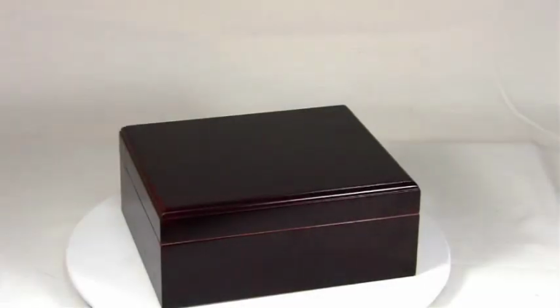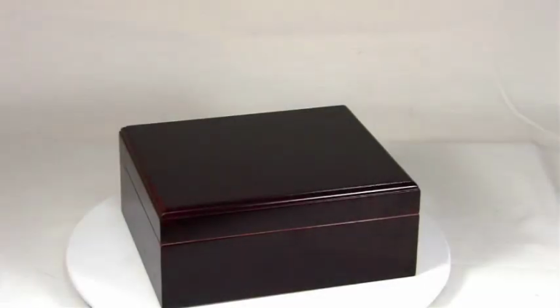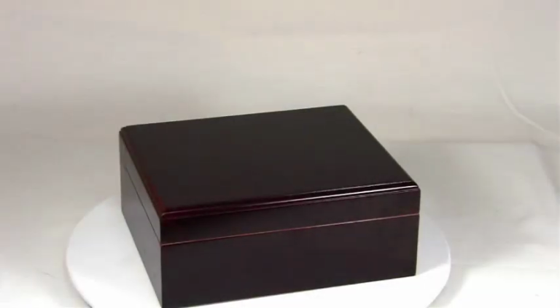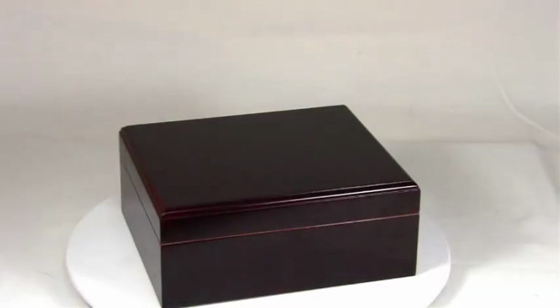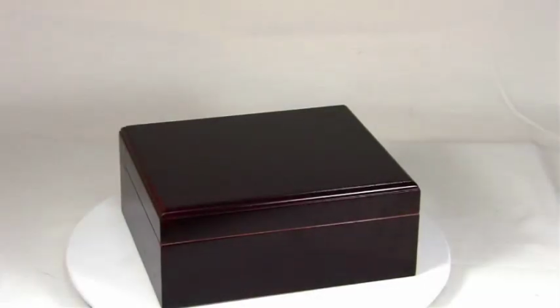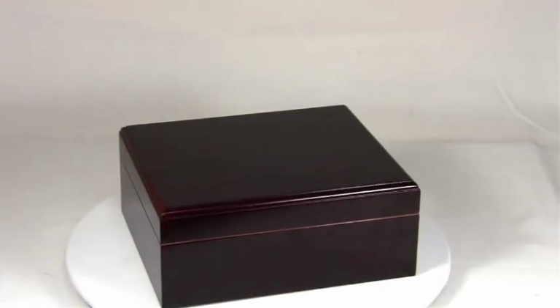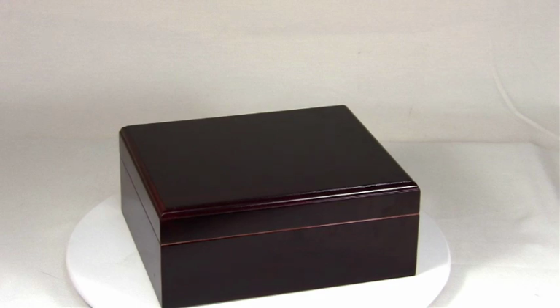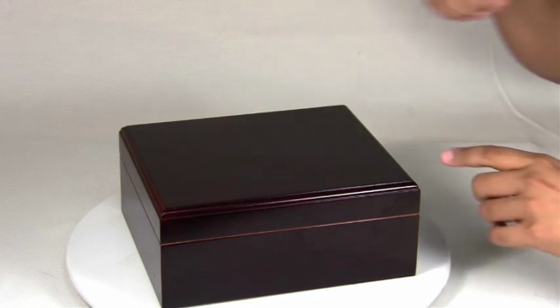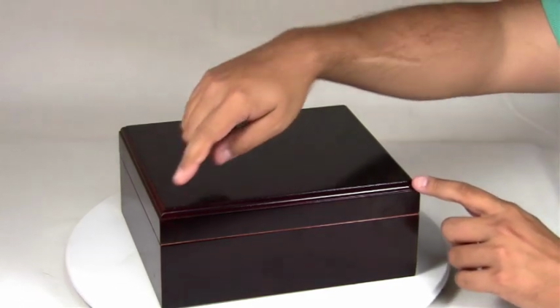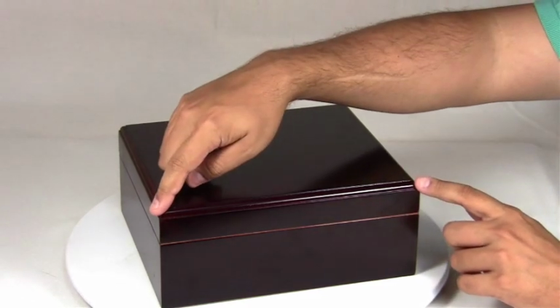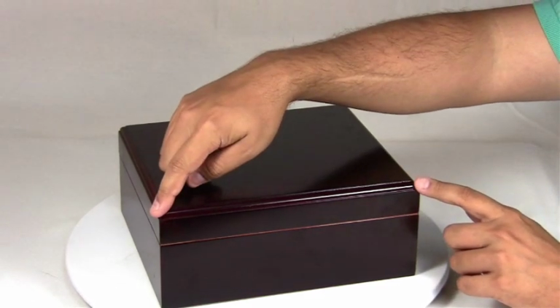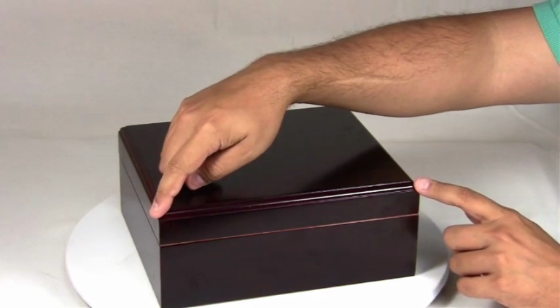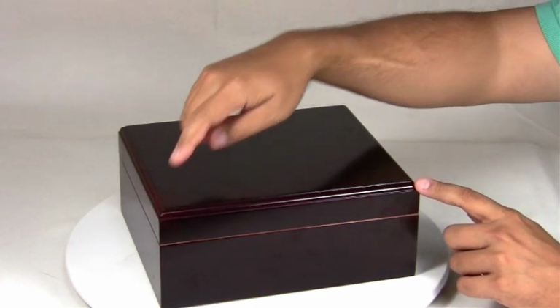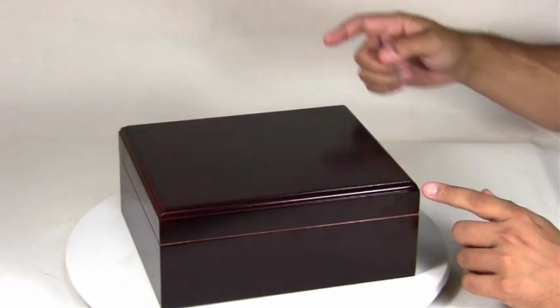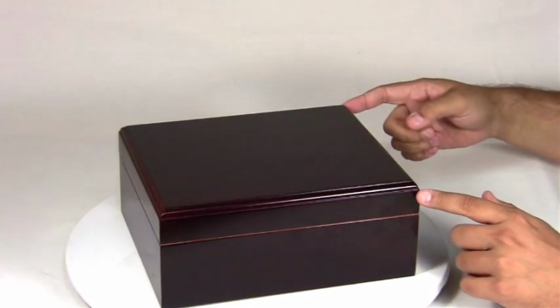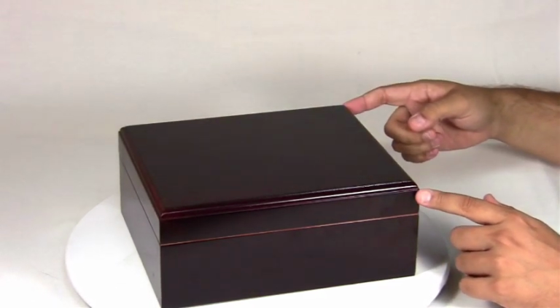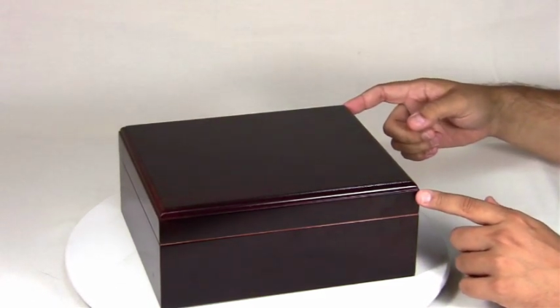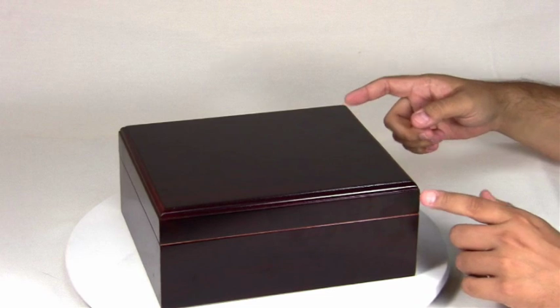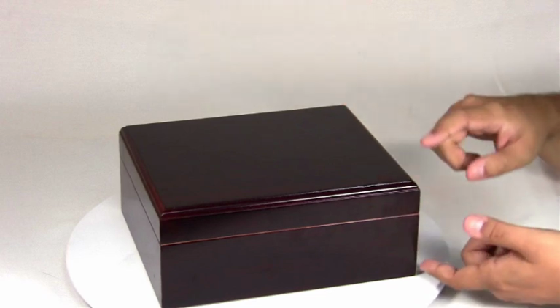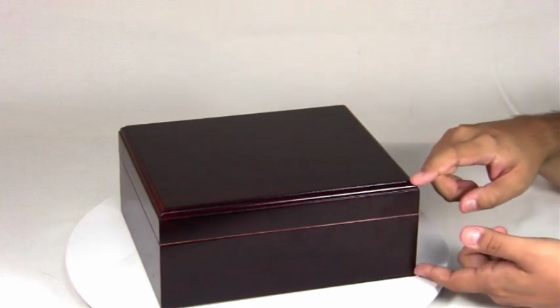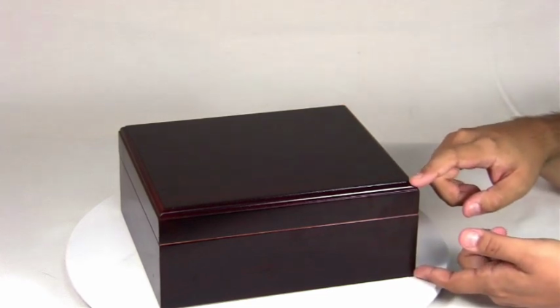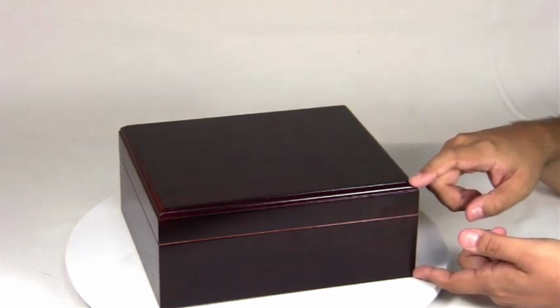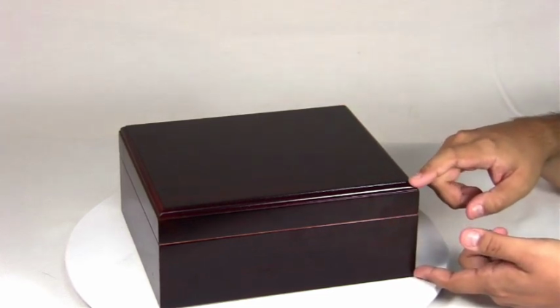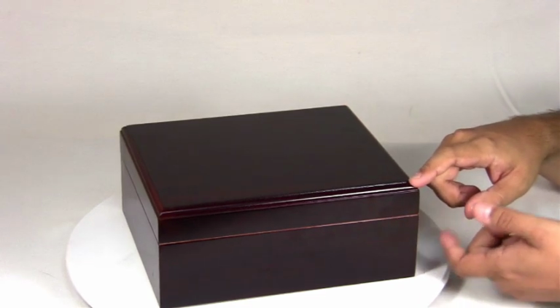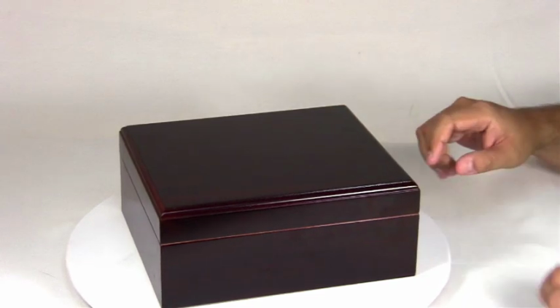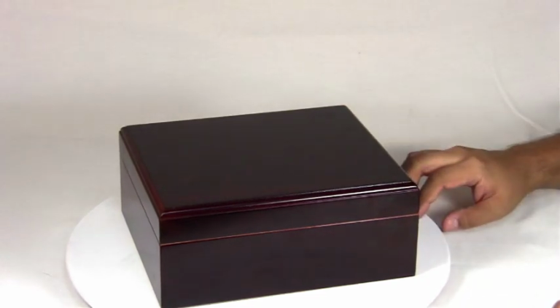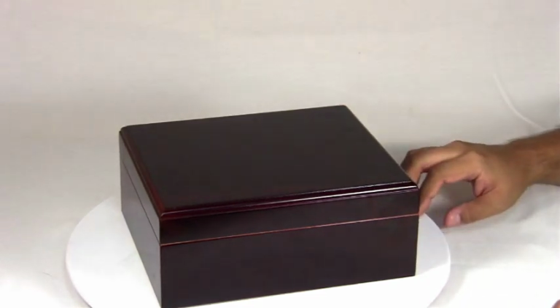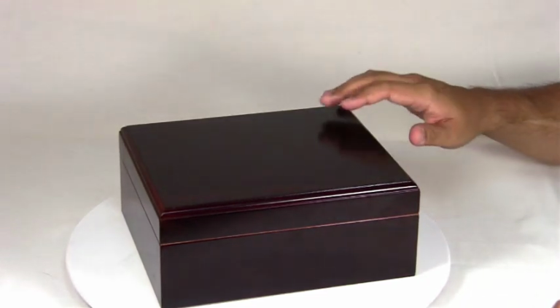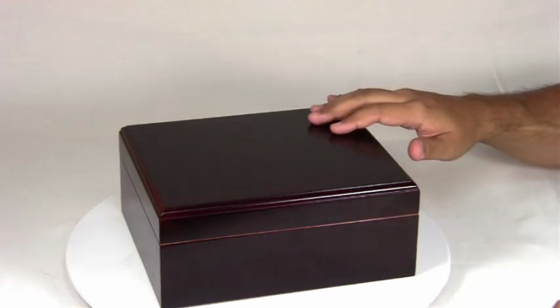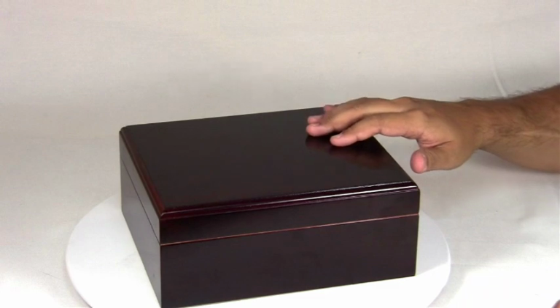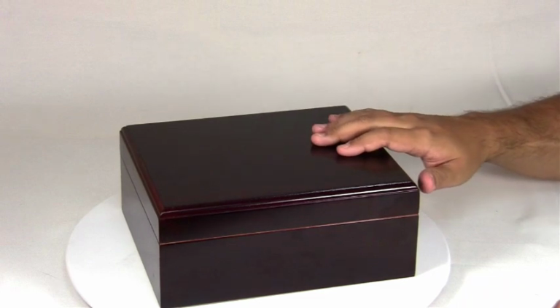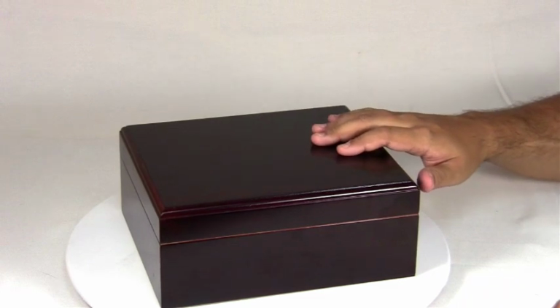The Capri Cigar Humidor. This humidor measures ten and one quarter inches wide, eight and three quarter inches deep, and four and a quarter inches tall. It'll hold up to 50 cigars and features a beautiful mahogany finish.